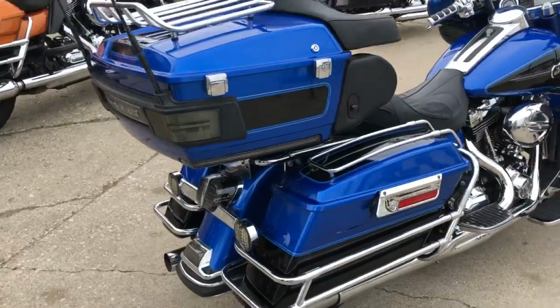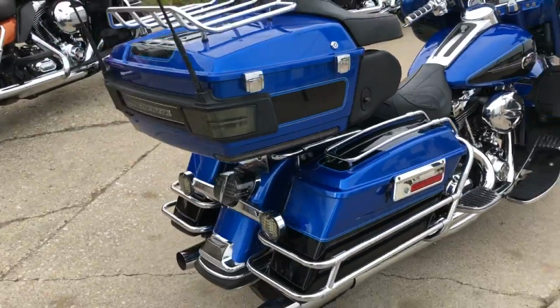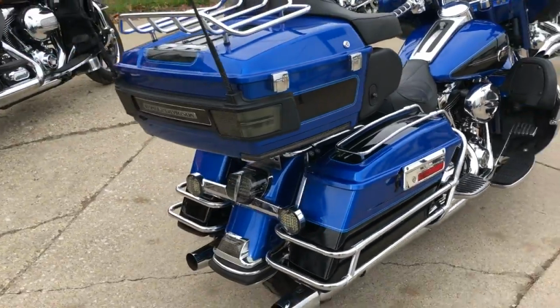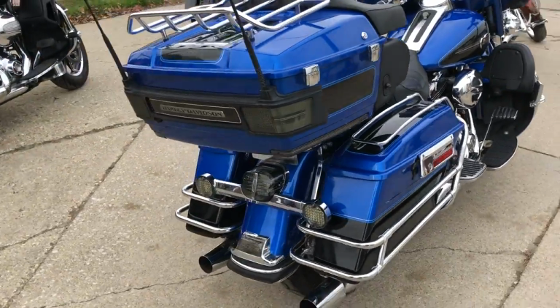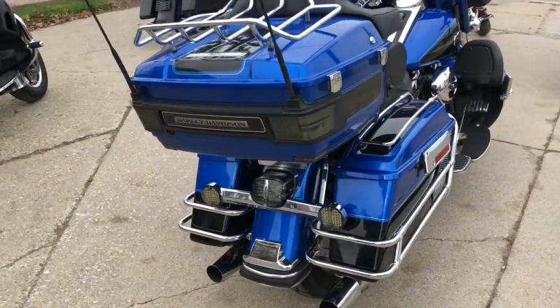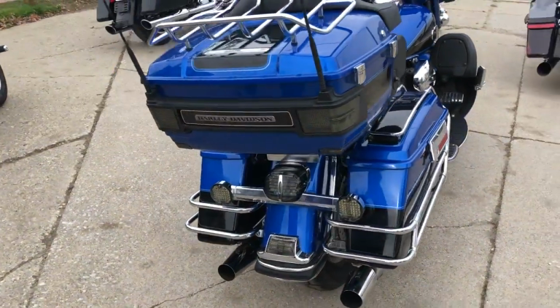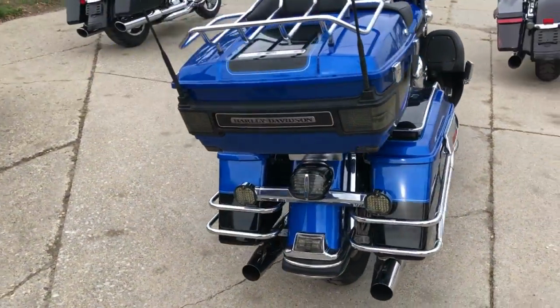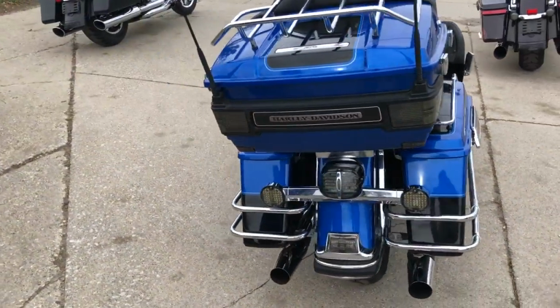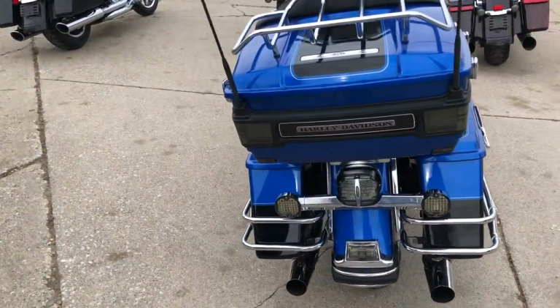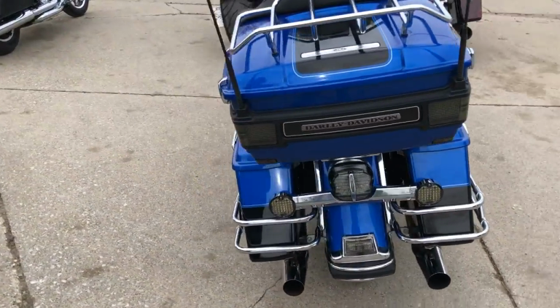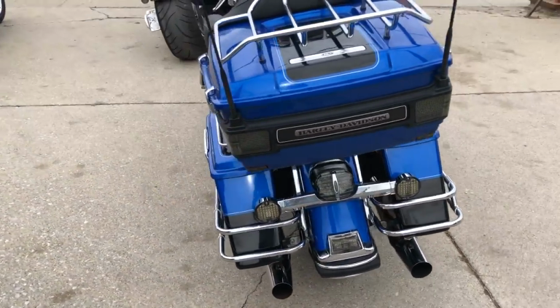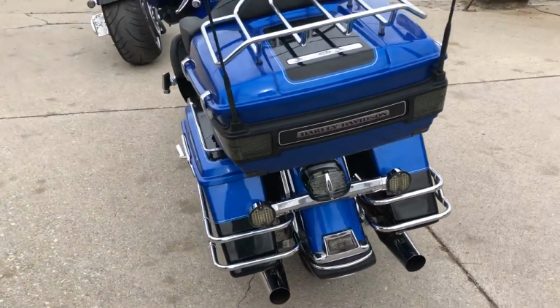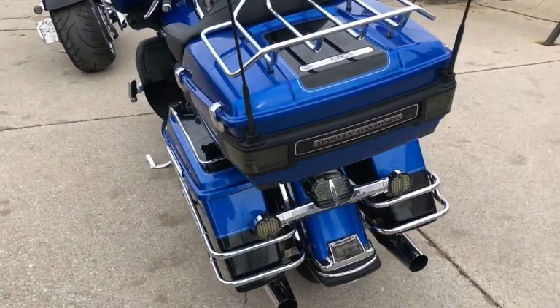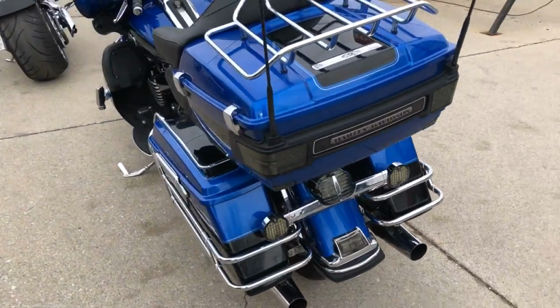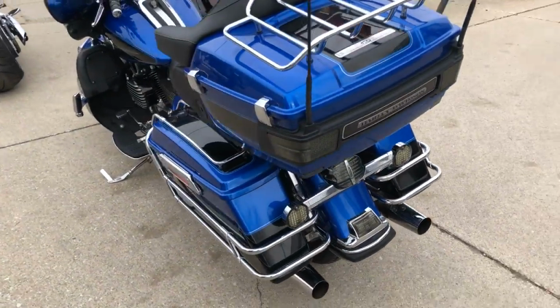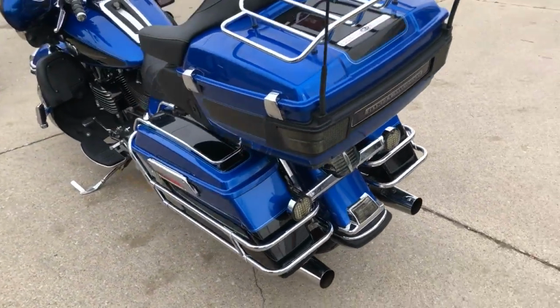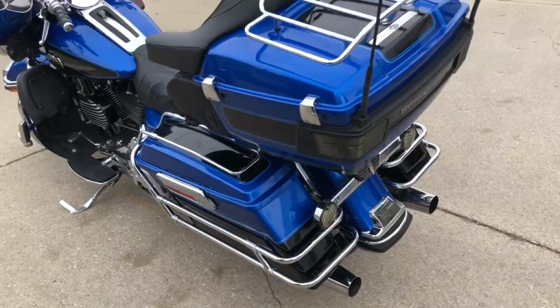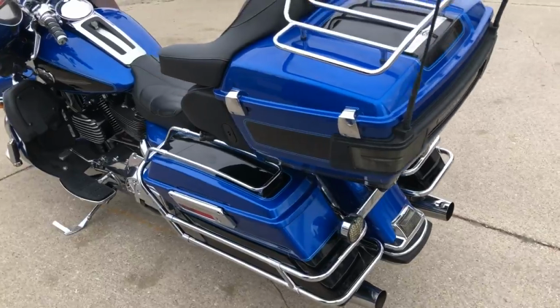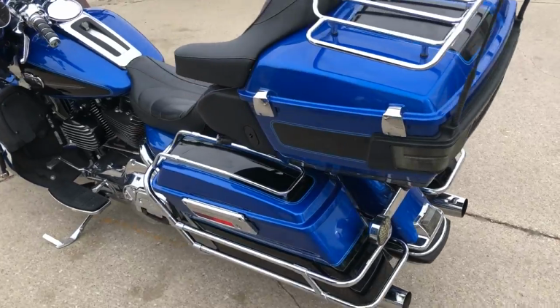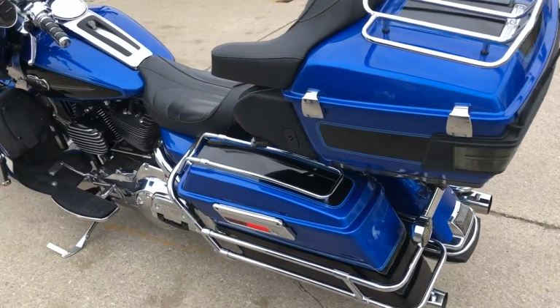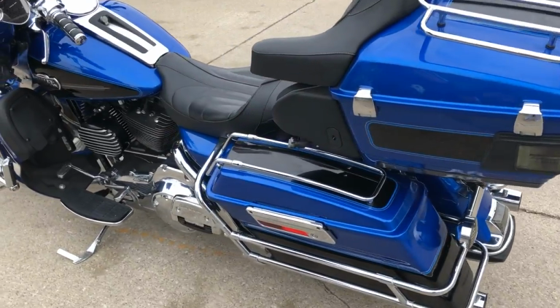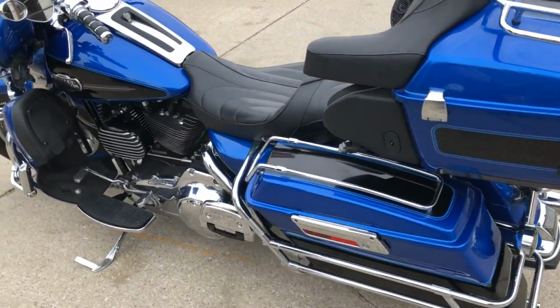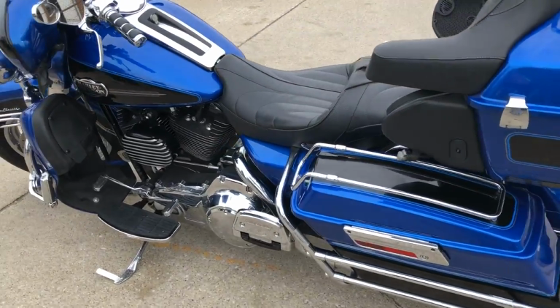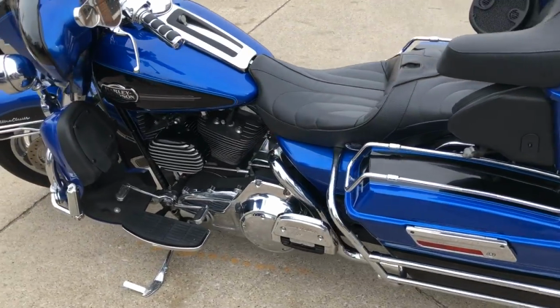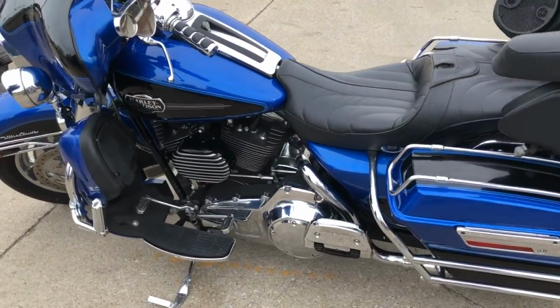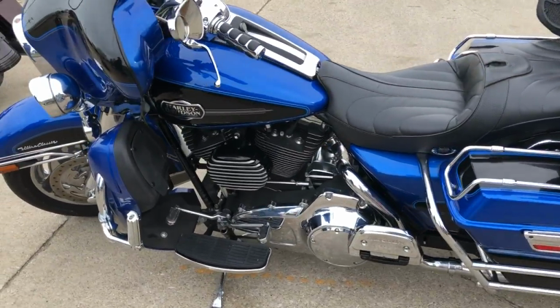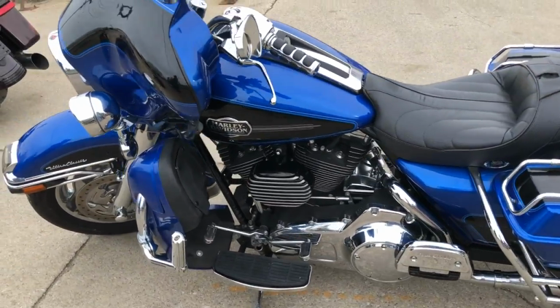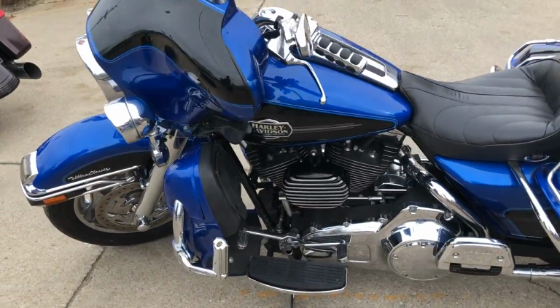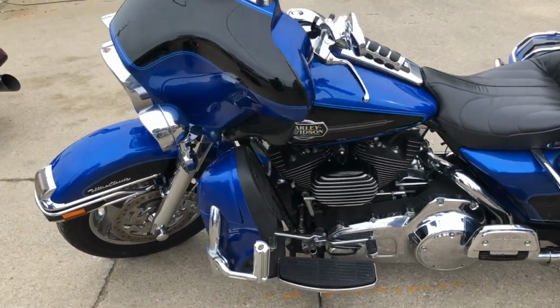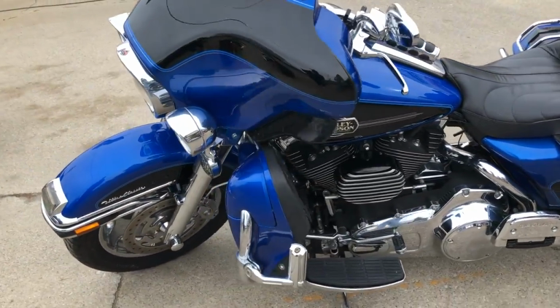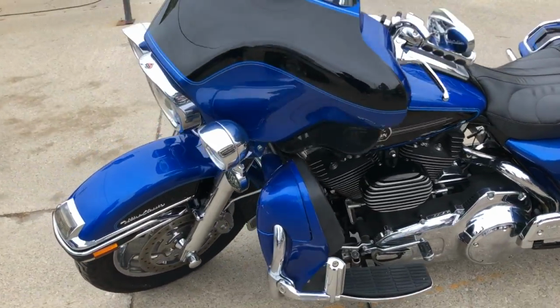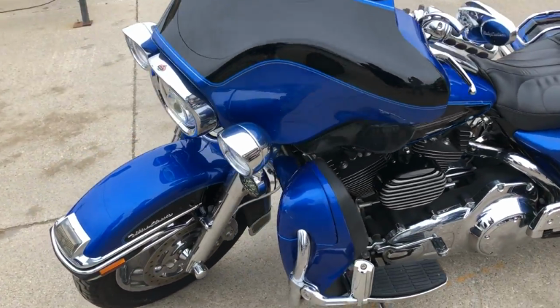Got chrome wheels, chrome front end, chrome switches, switch housings, upgraded floorboards, upgraded lower controls. Sharp looking bike — that's a 2008 Ultra Classic.